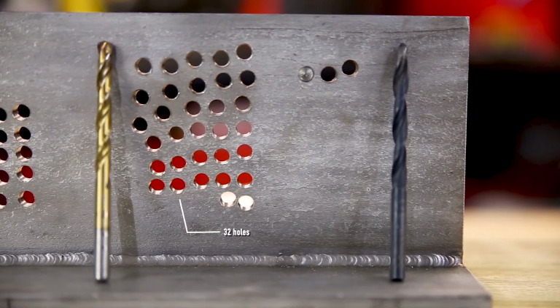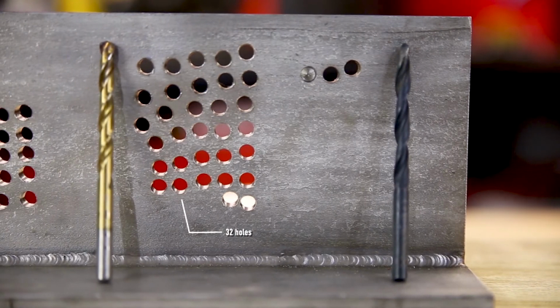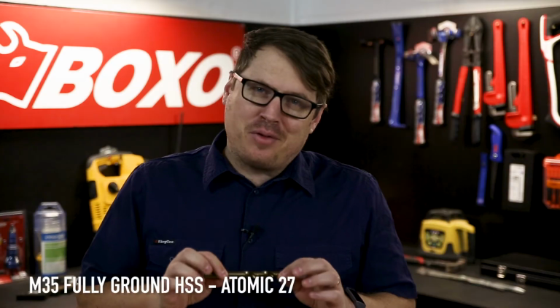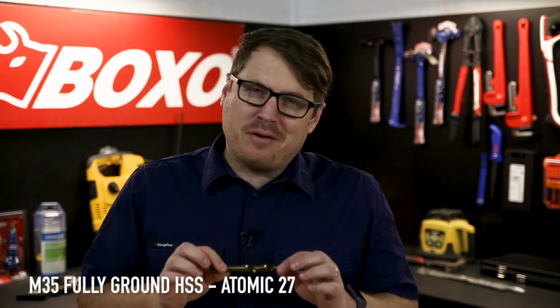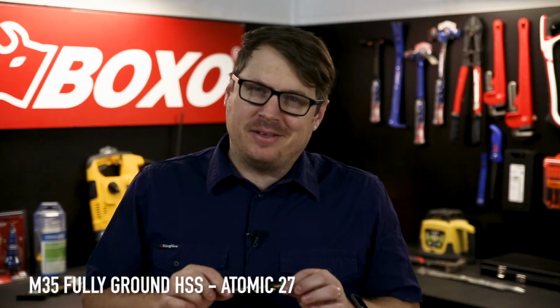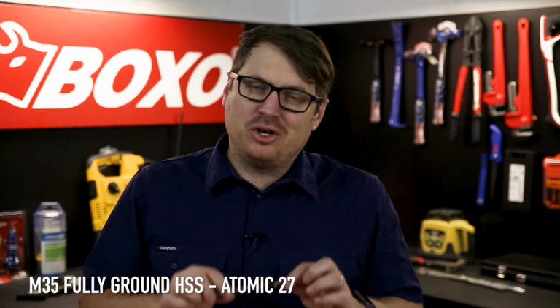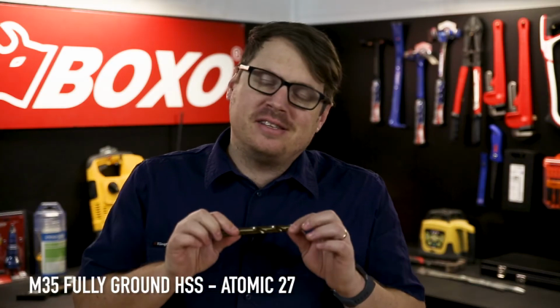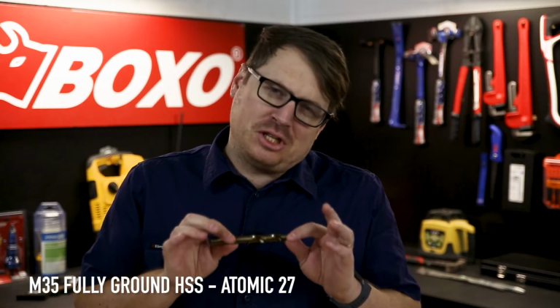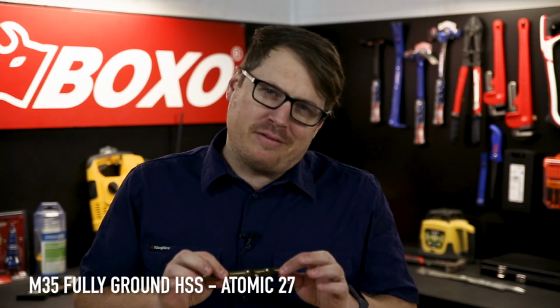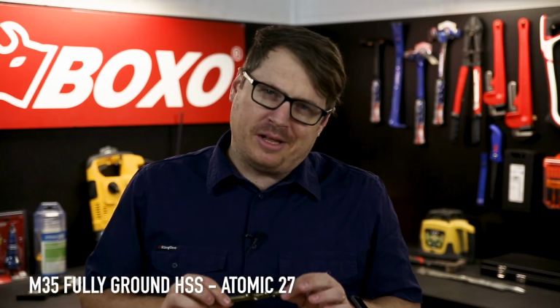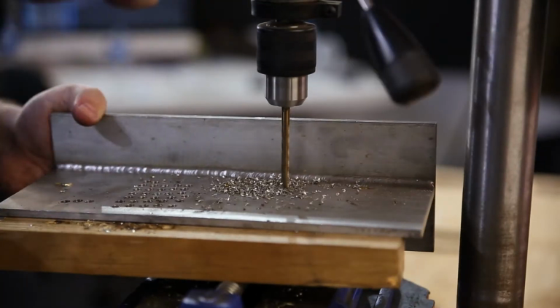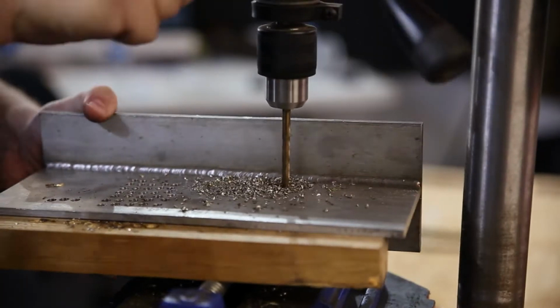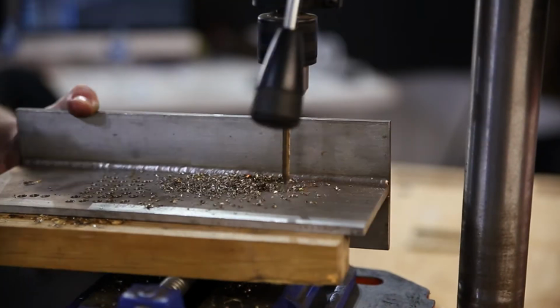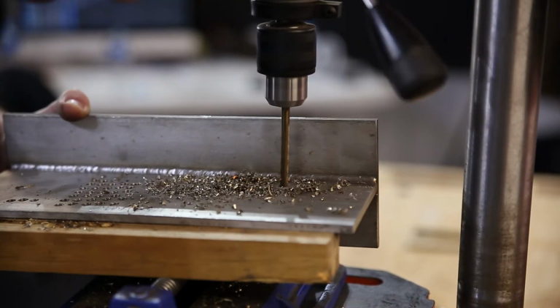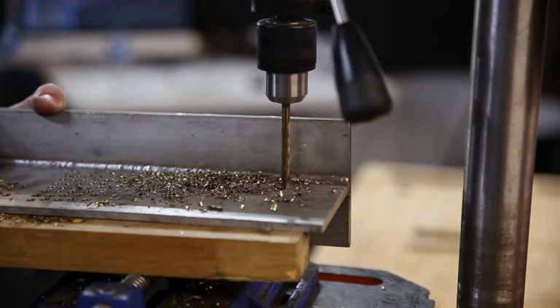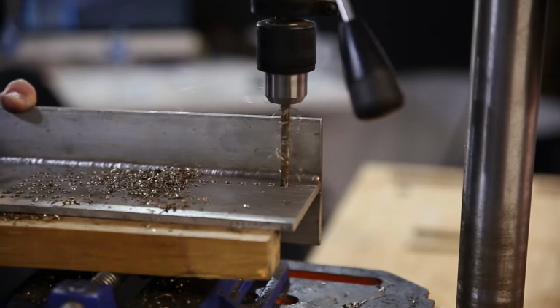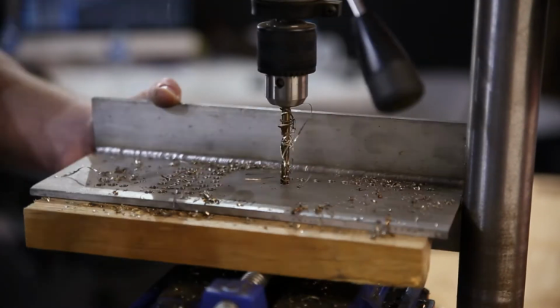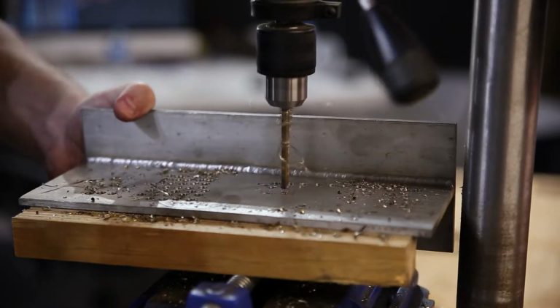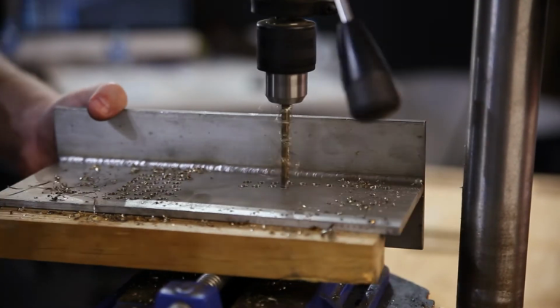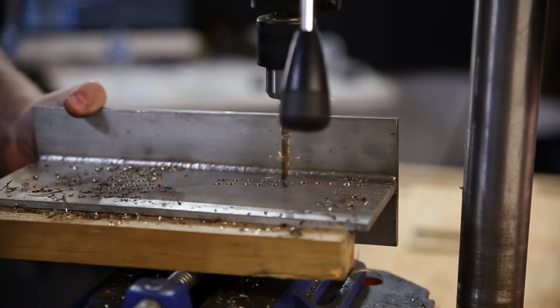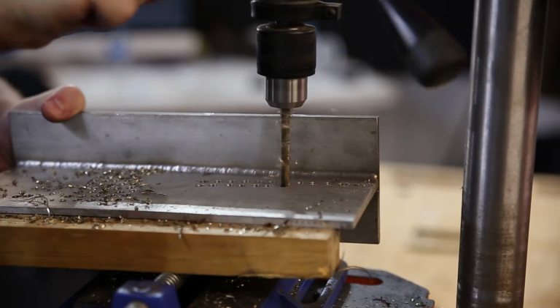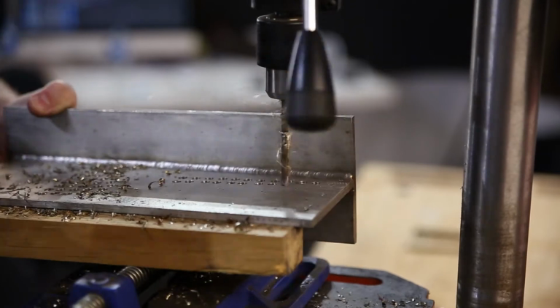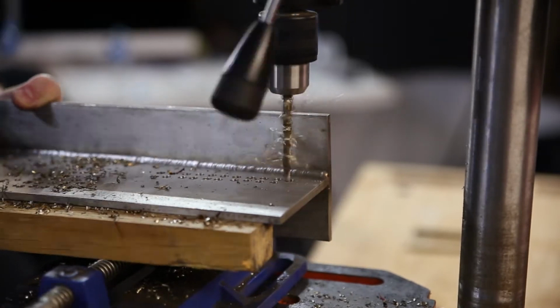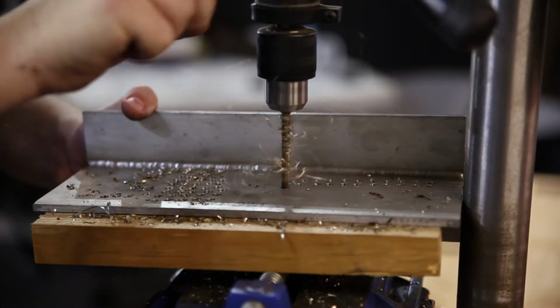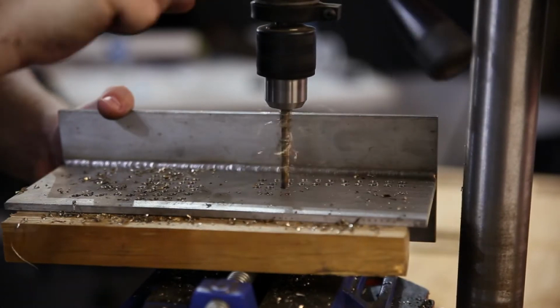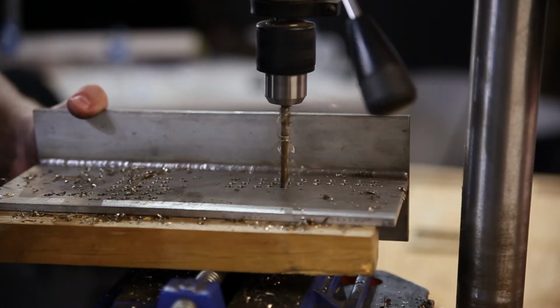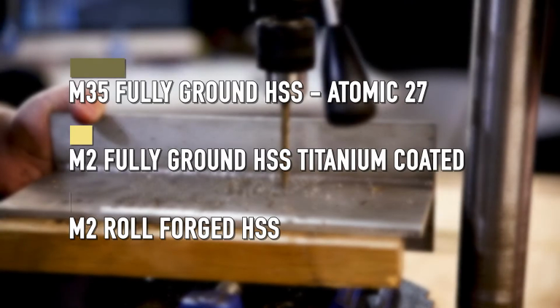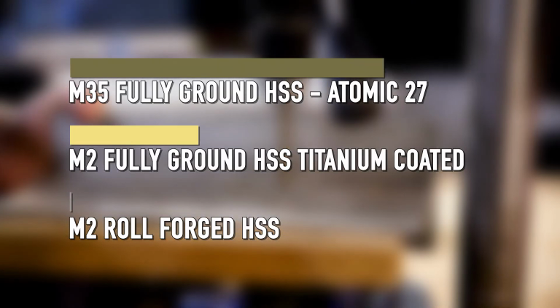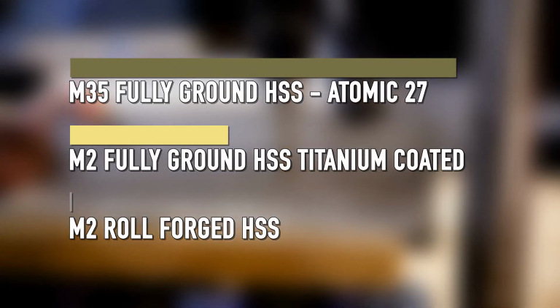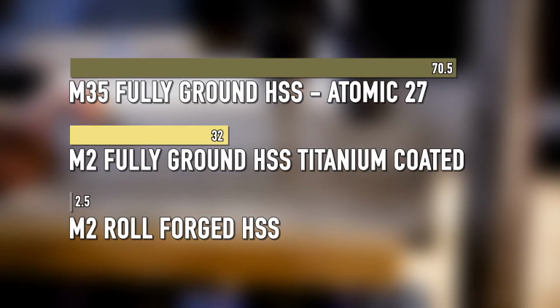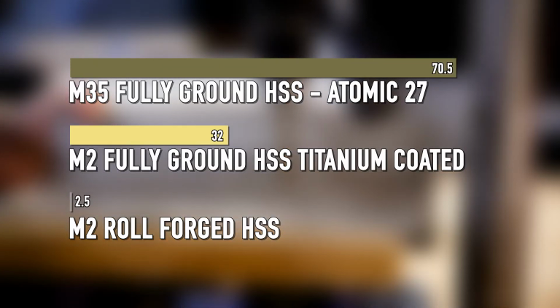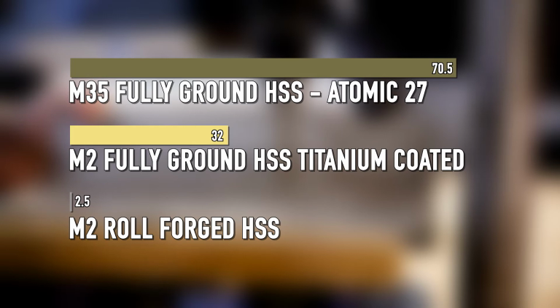This bit is made from M35 high-speed steel which utilizes the Atomic 27 formula. Atomic 27 dramatically increases the drill's heat resistance and abrasiveness, so it's even more suited to hardened stainless steels like this stainless steel plate. In today's test this drill bit managed 70 and a half holes.